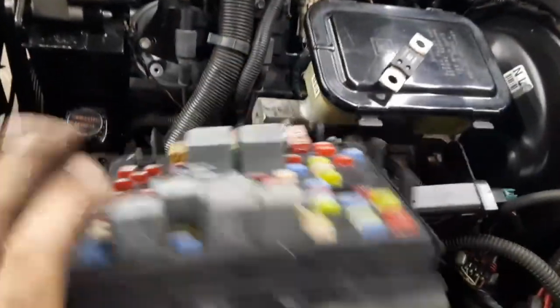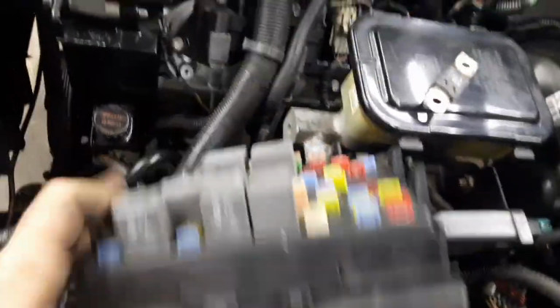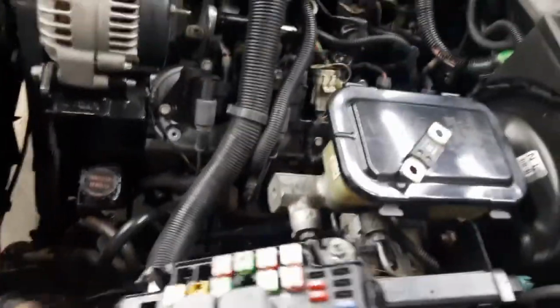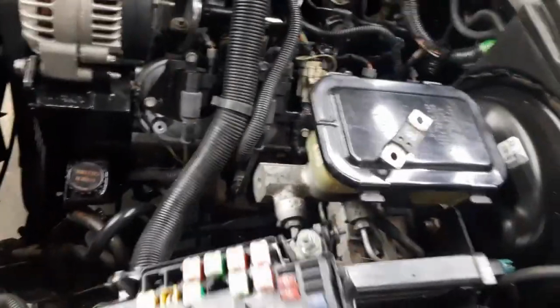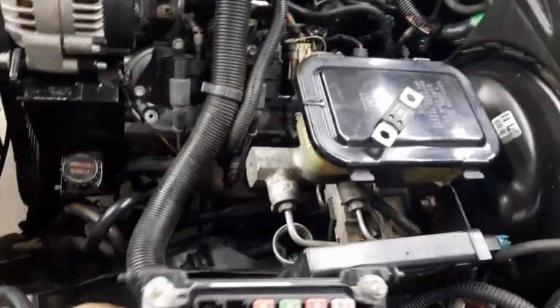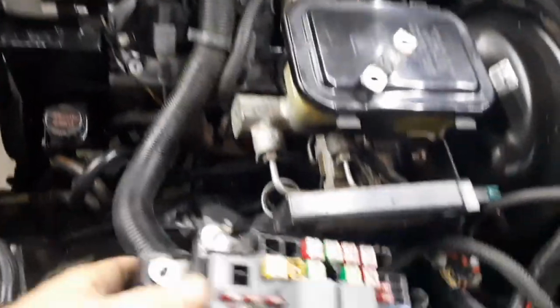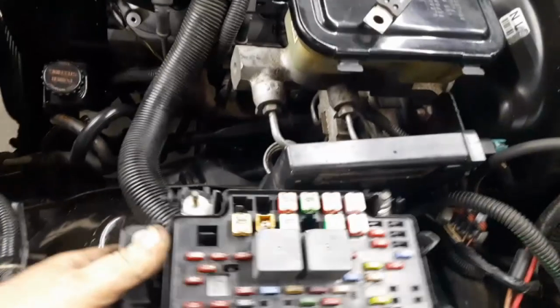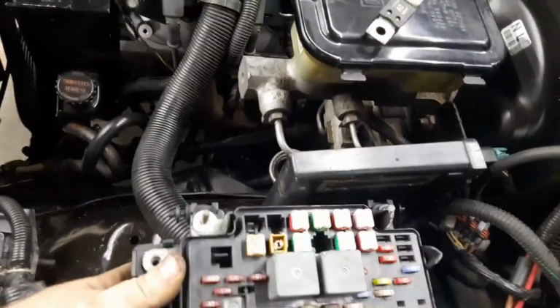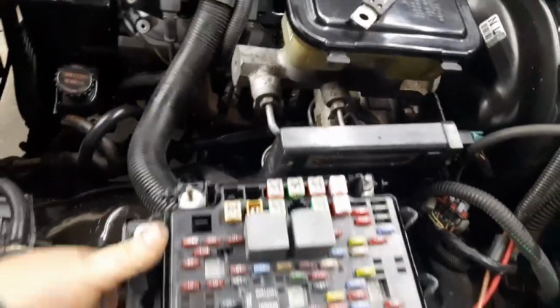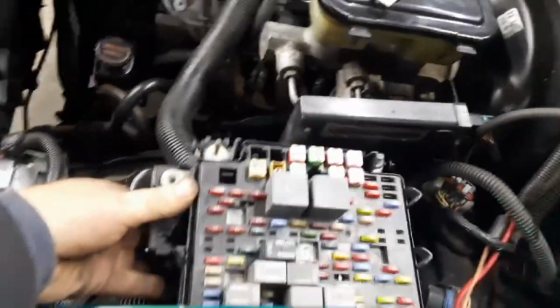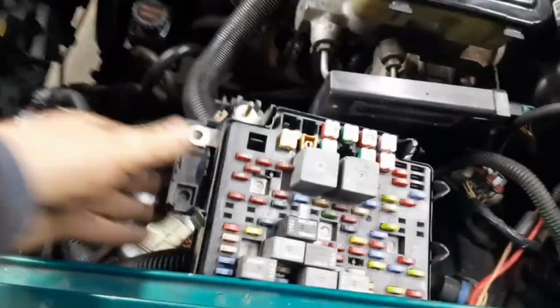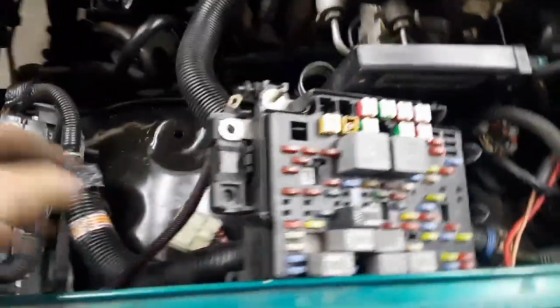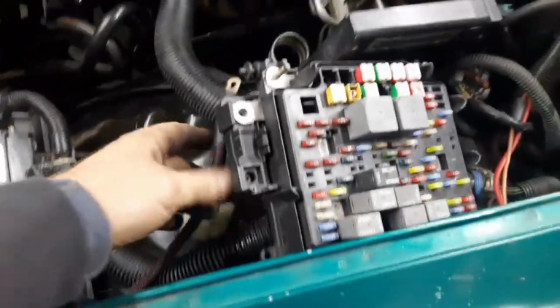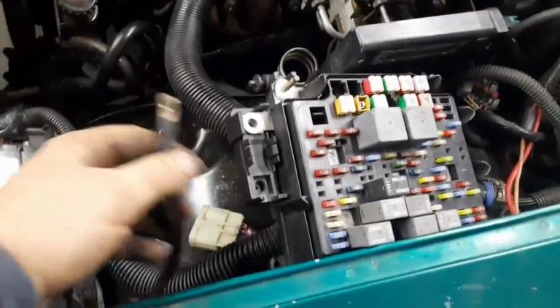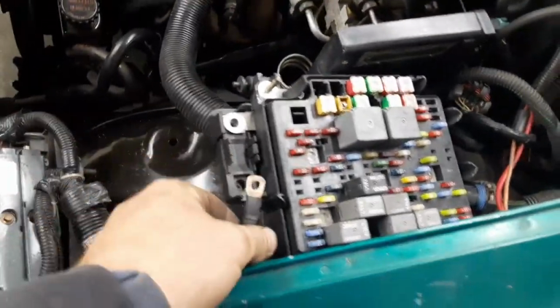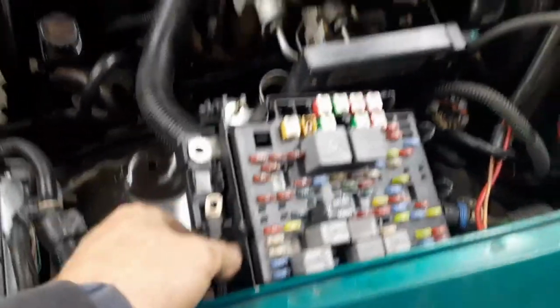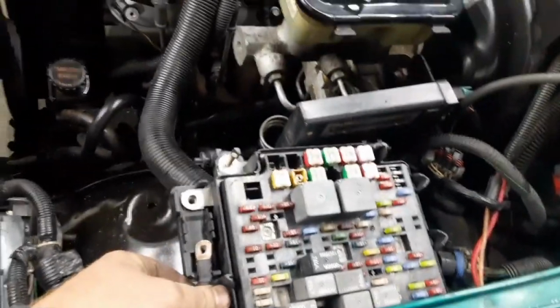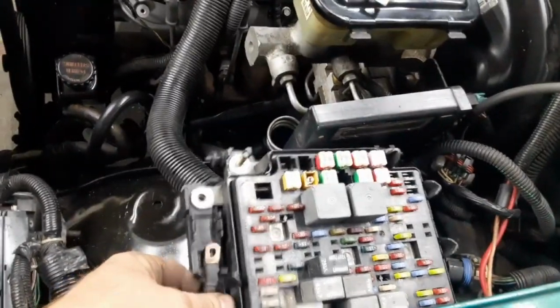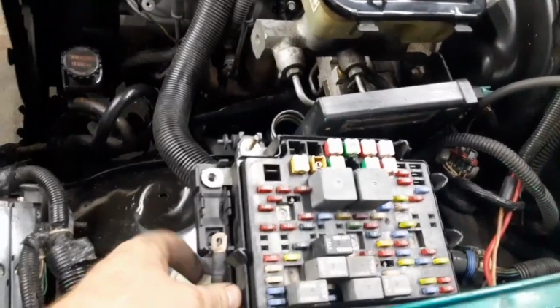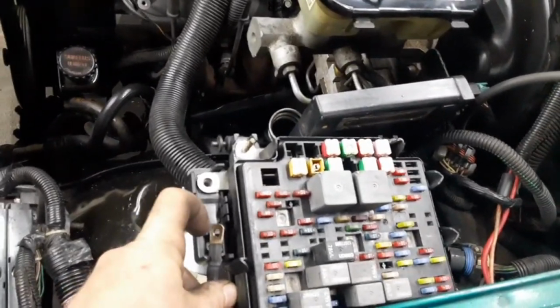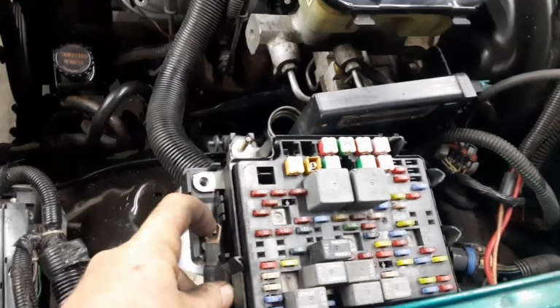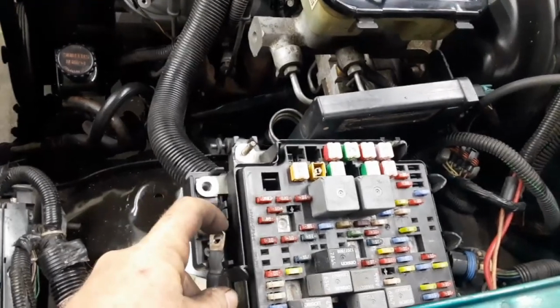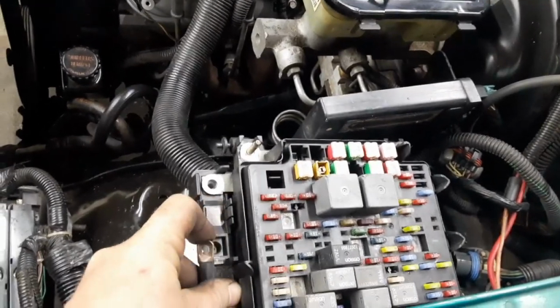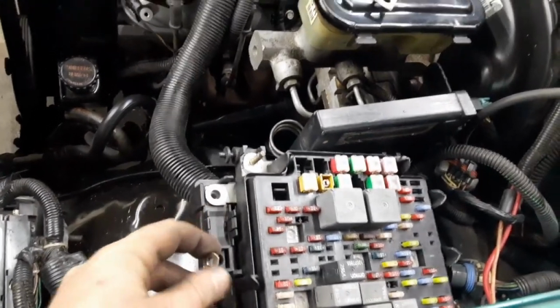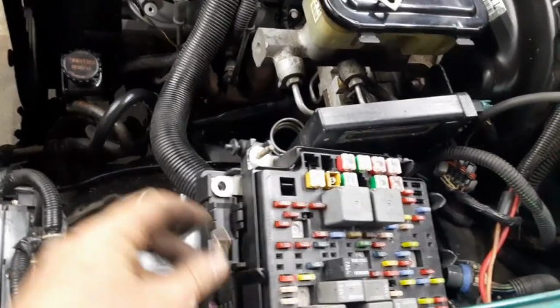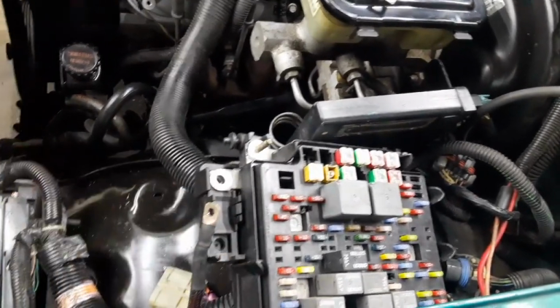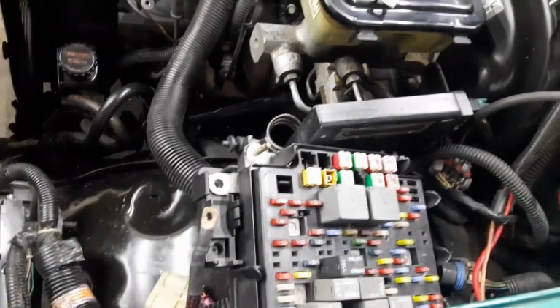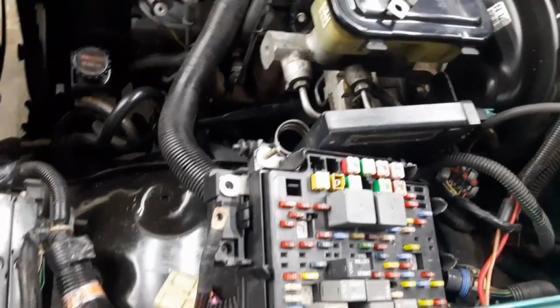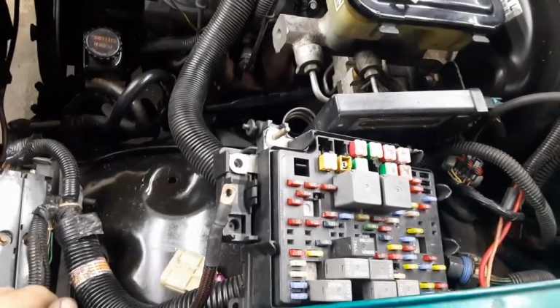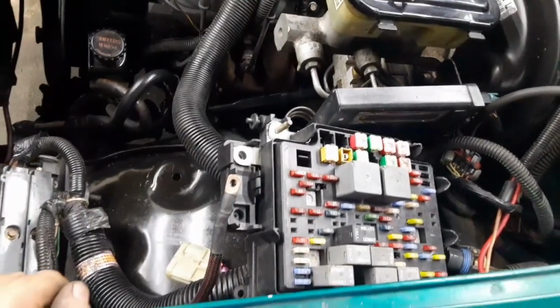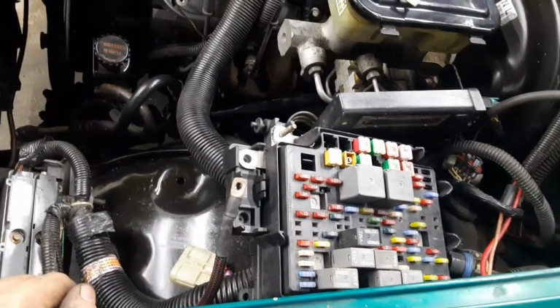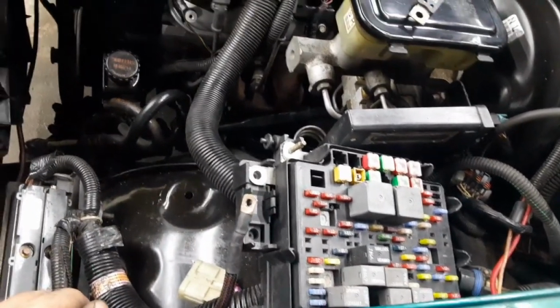All my grounds are connected to the engine block using factory grounds. That's it — power coming in right there and you're ready to go.